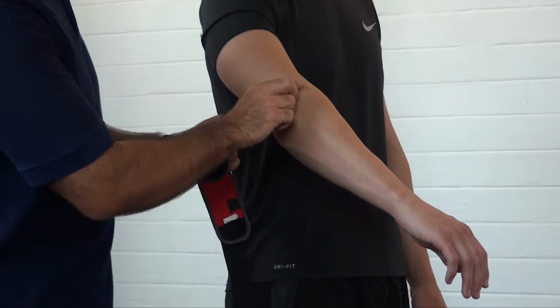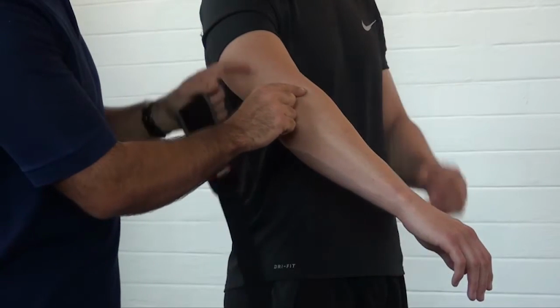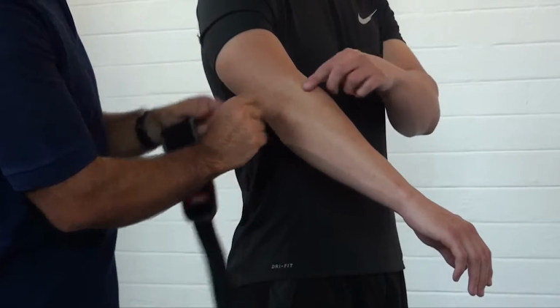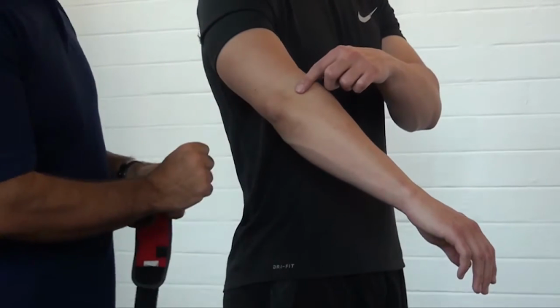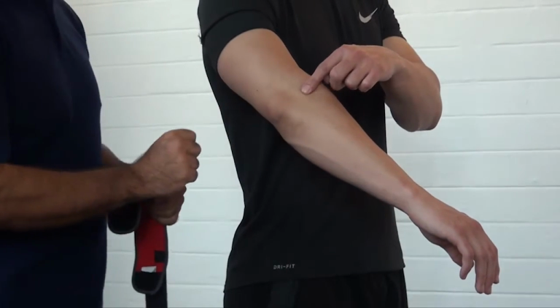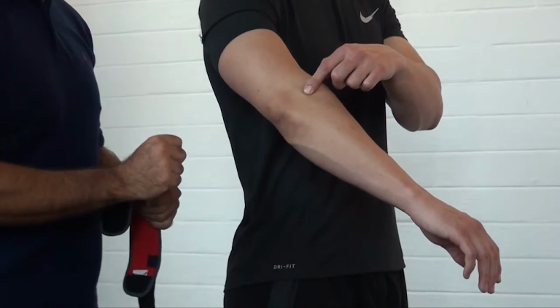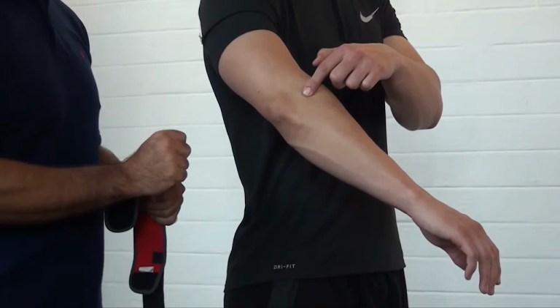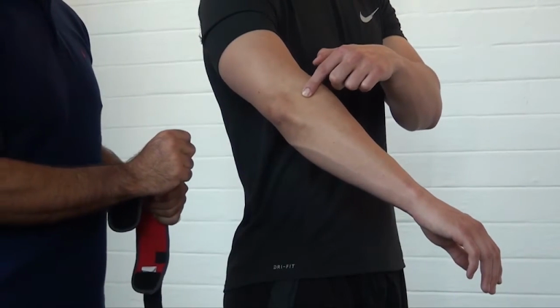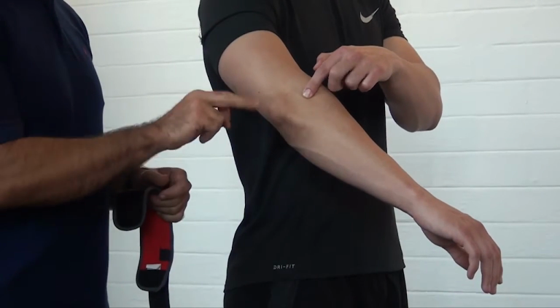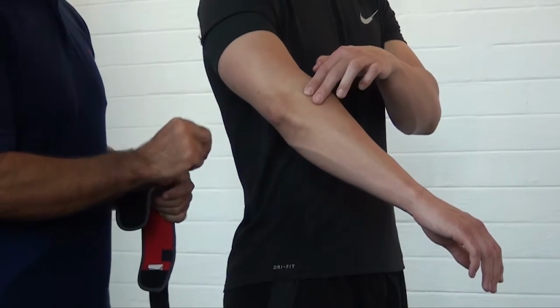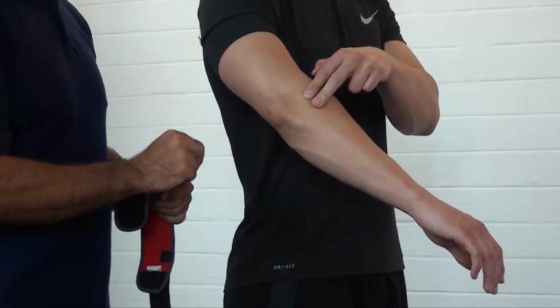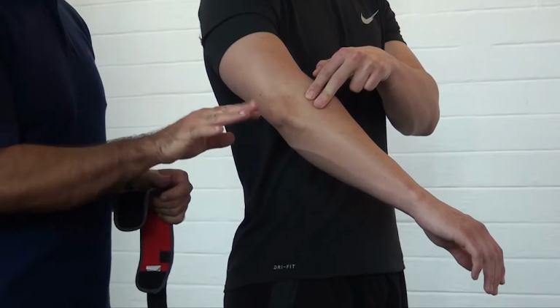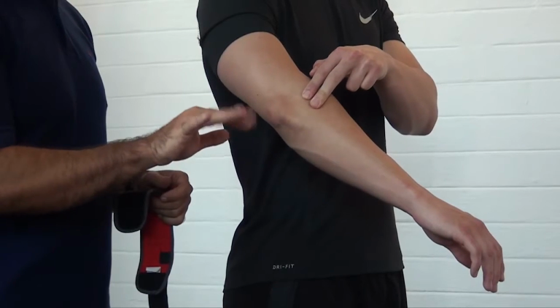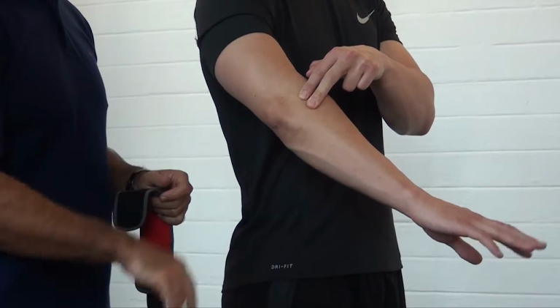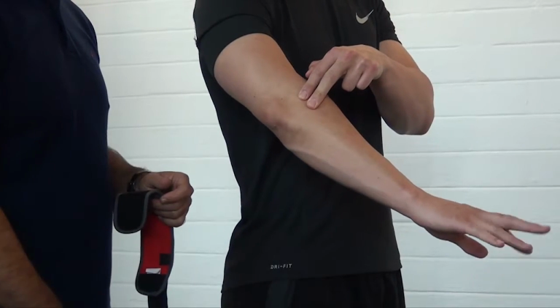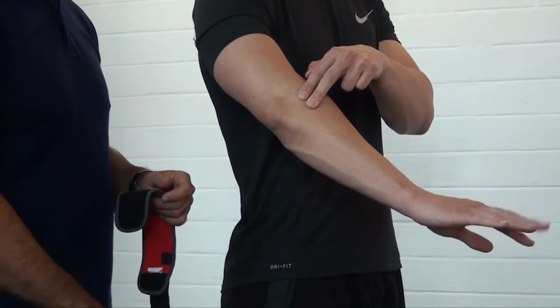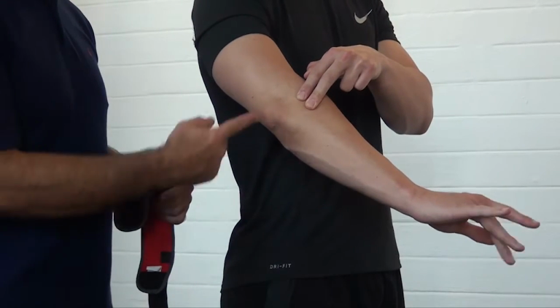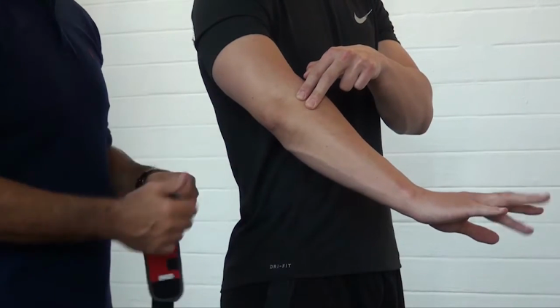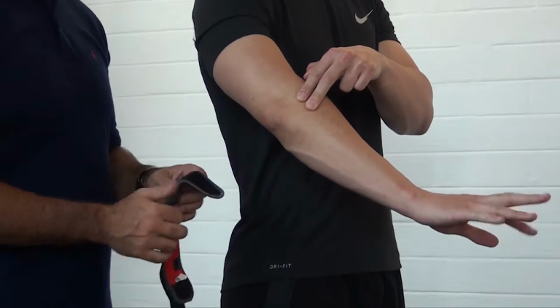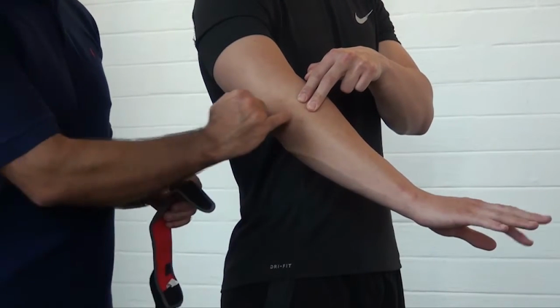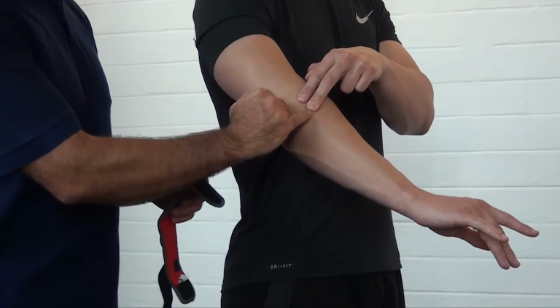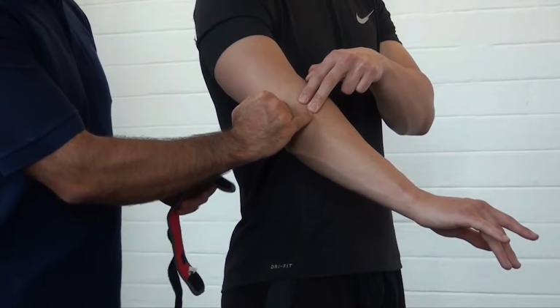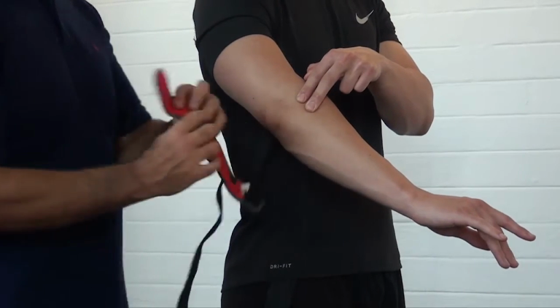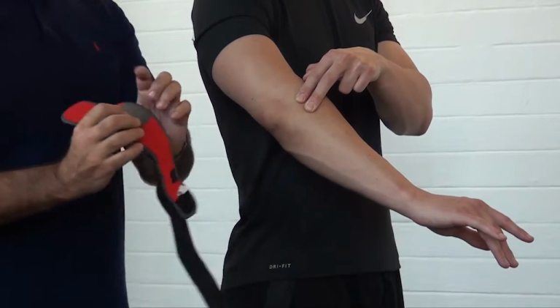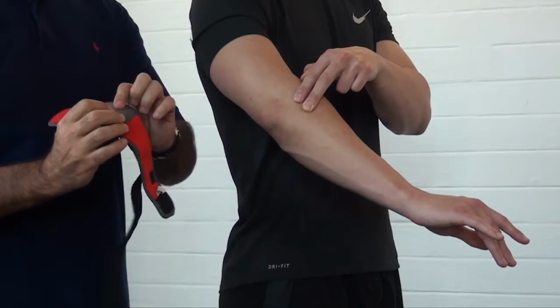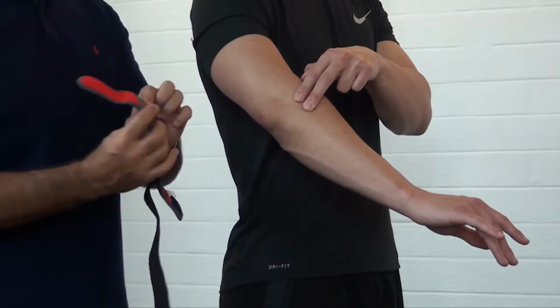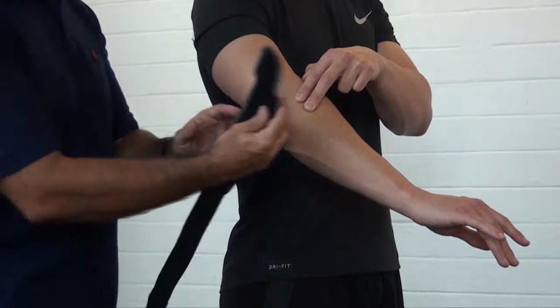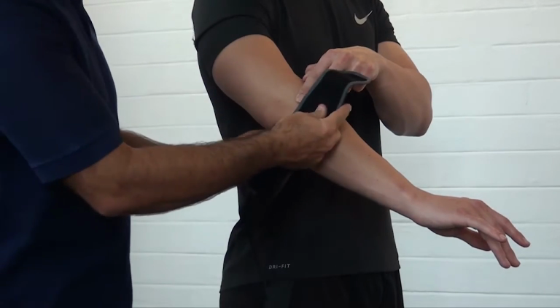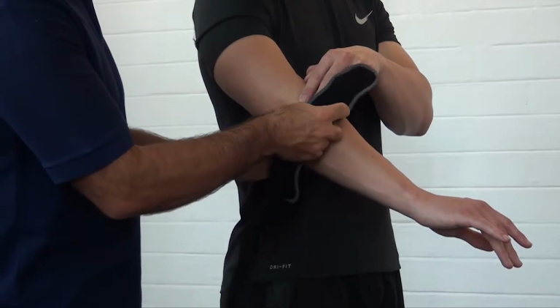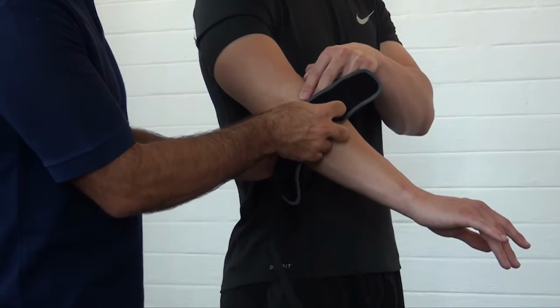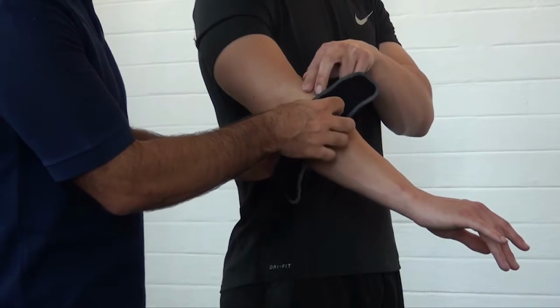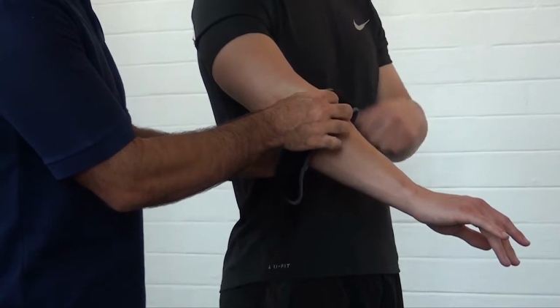Have the patient feel for the bony bit on the outside of the elbow. Bring the next finger down, lift your finger up and down — you can feel the tendon moving underneath. Here is the point where you want to attach the counterforce pad.